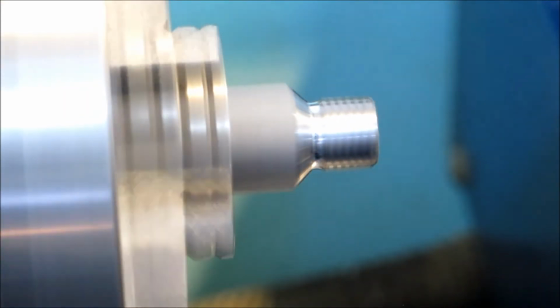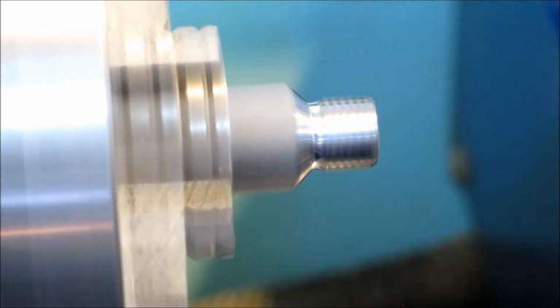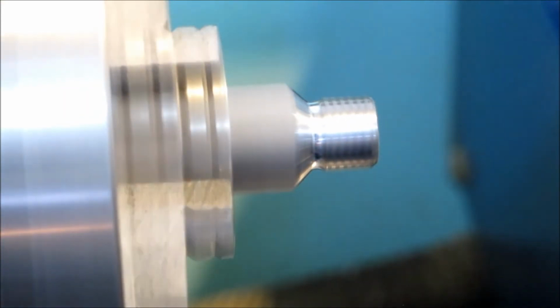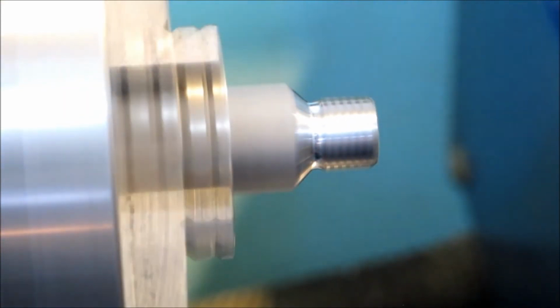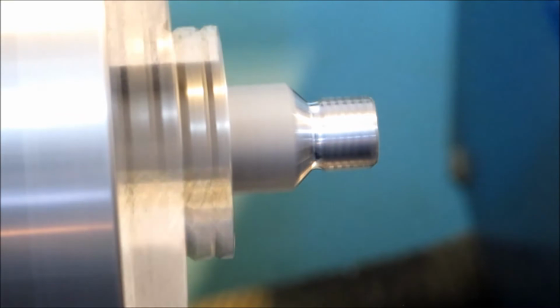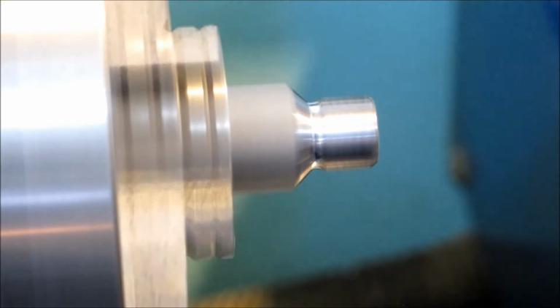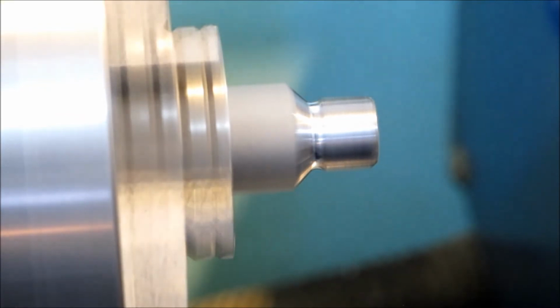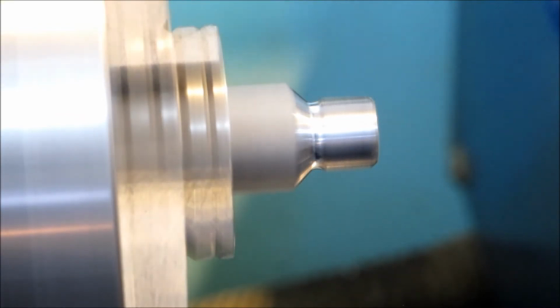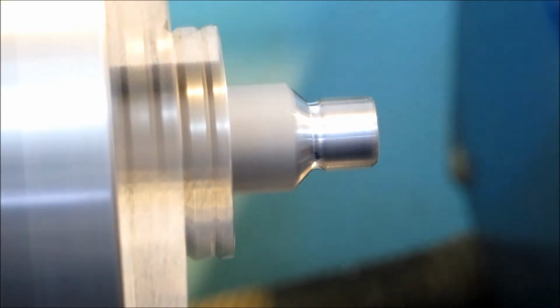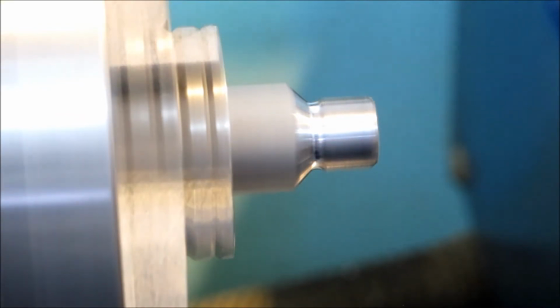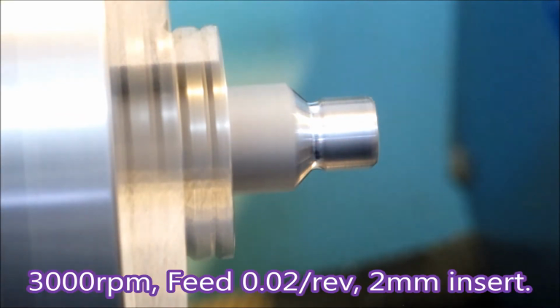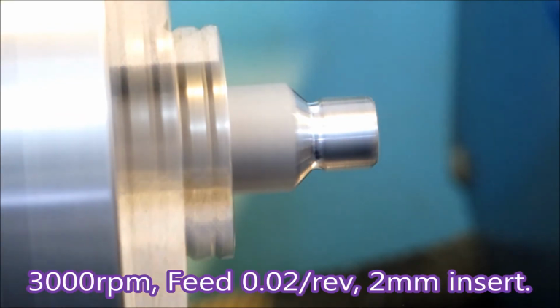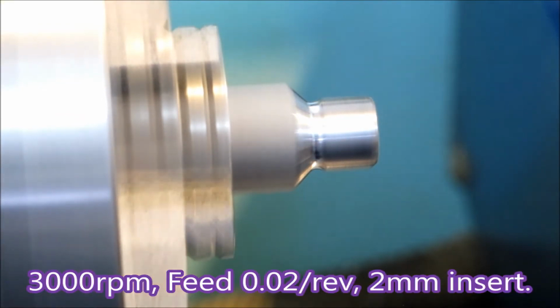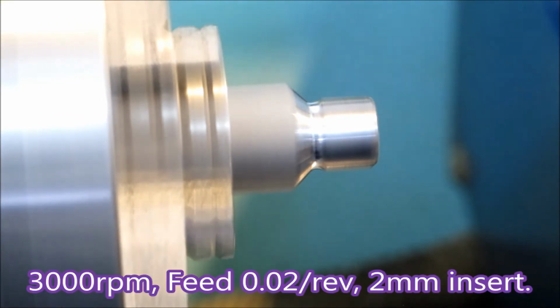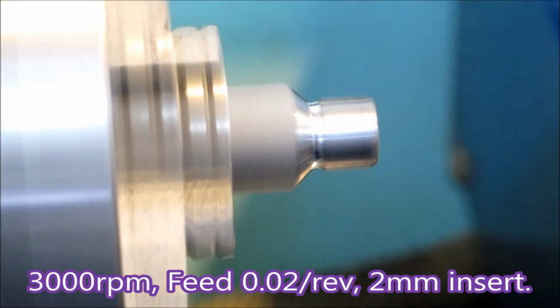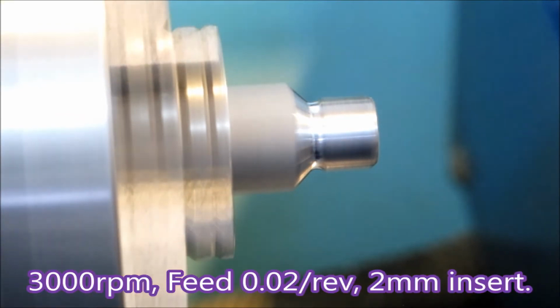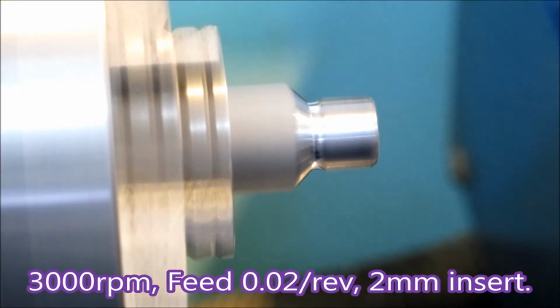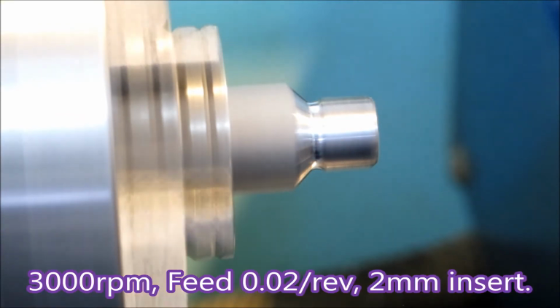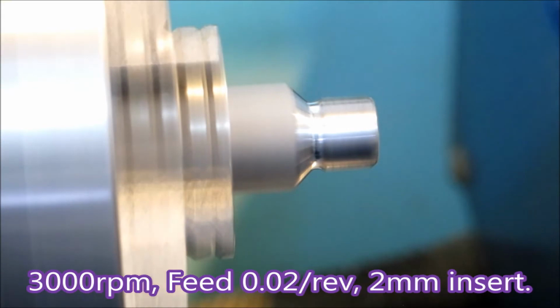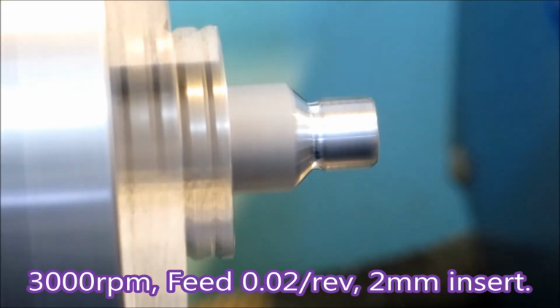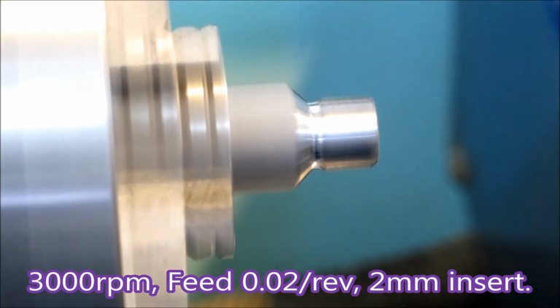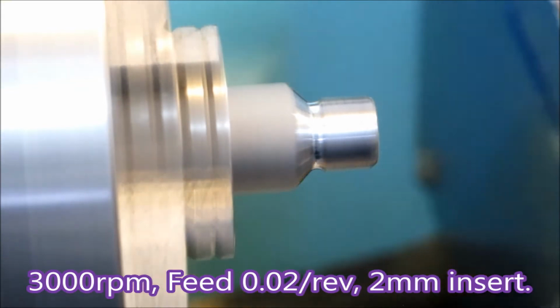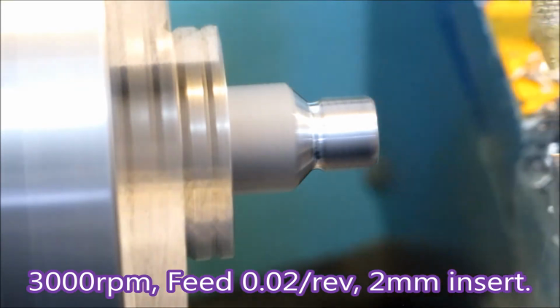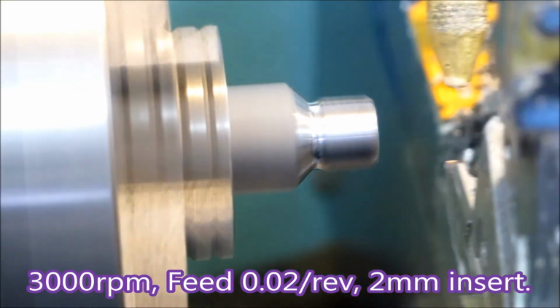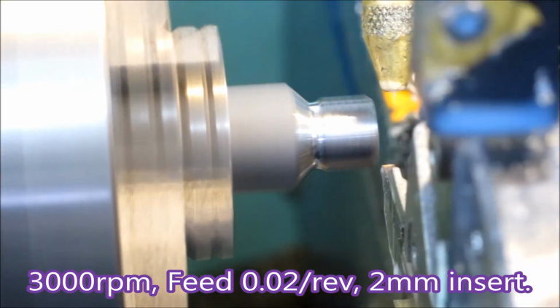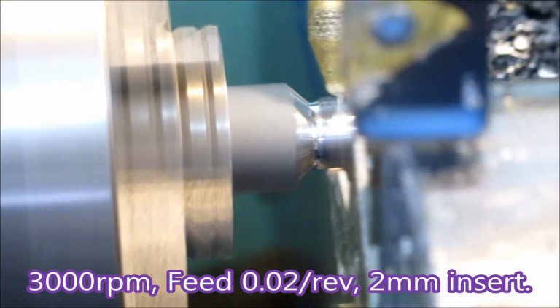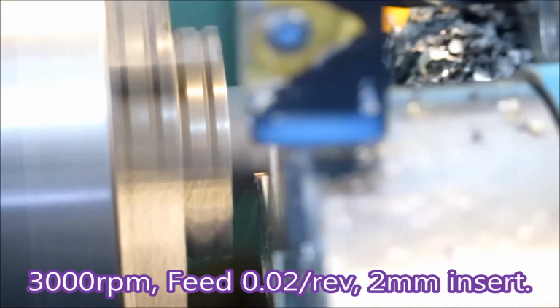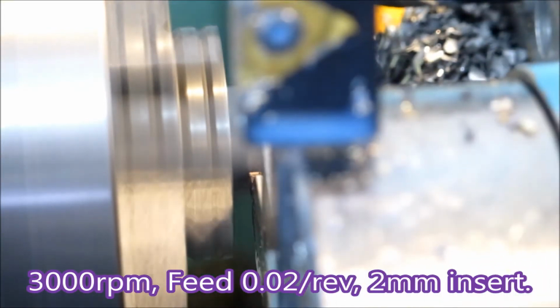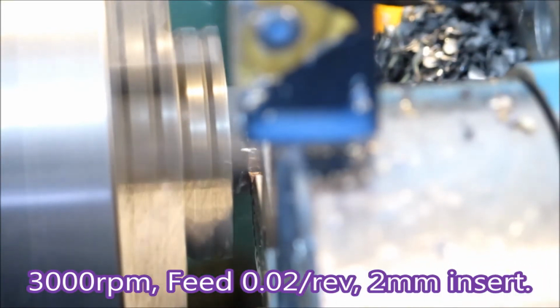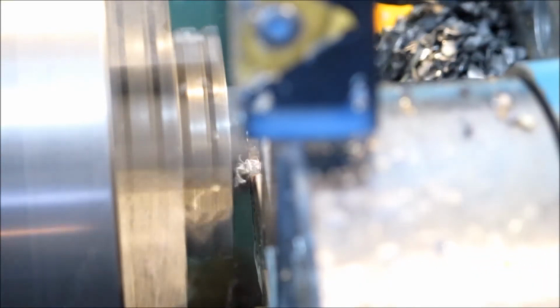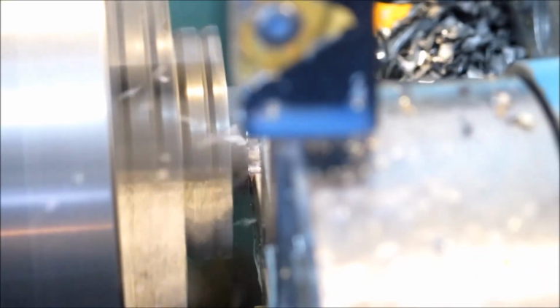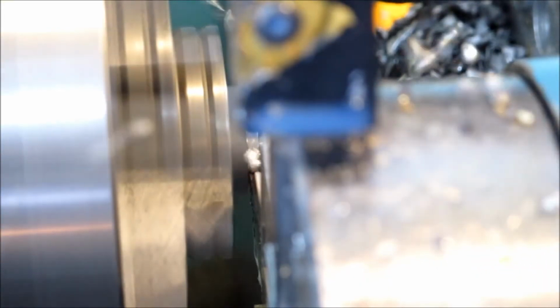This lathe is a Hercus PC200, run by a computer and running DOS software. So it's fairly ancient.